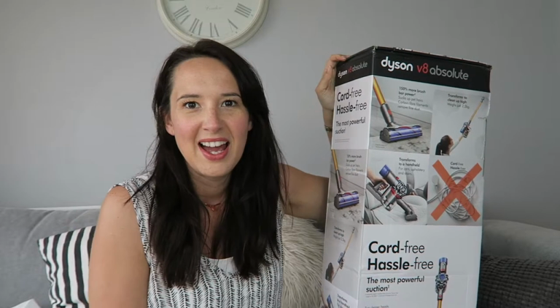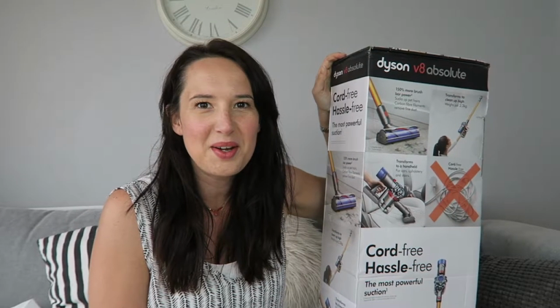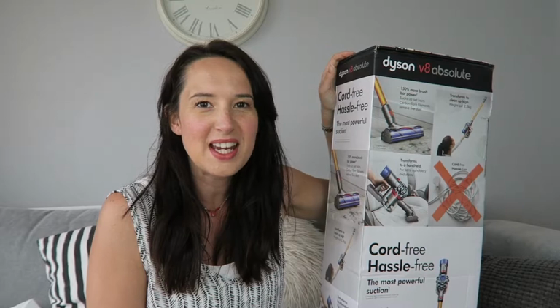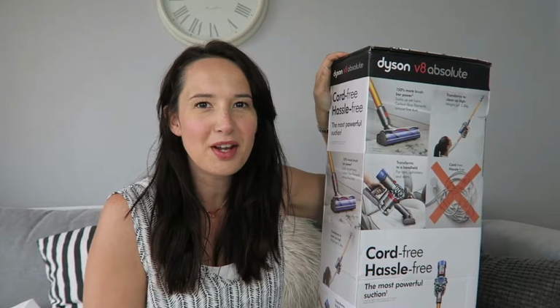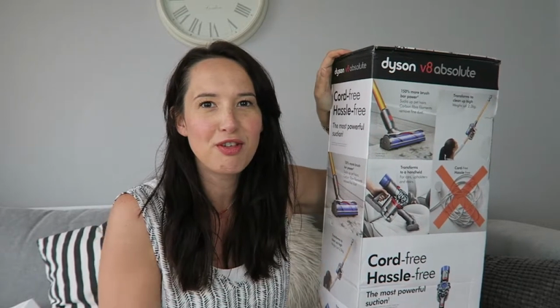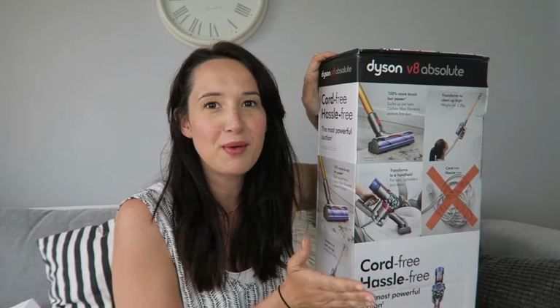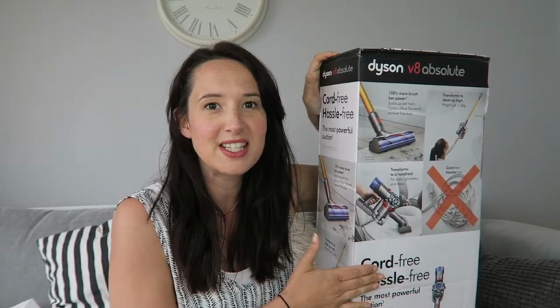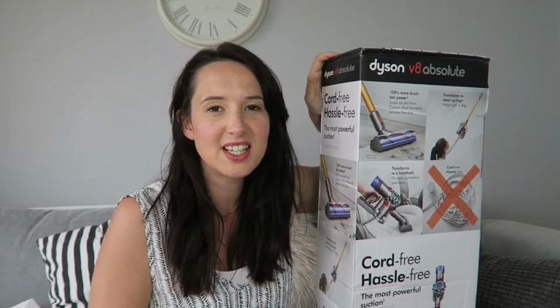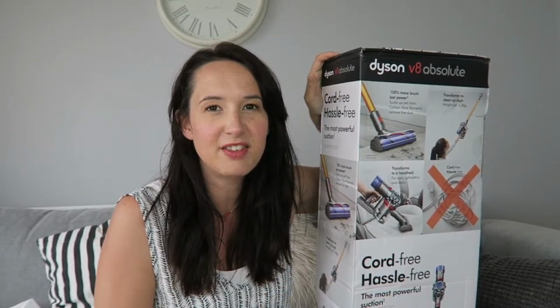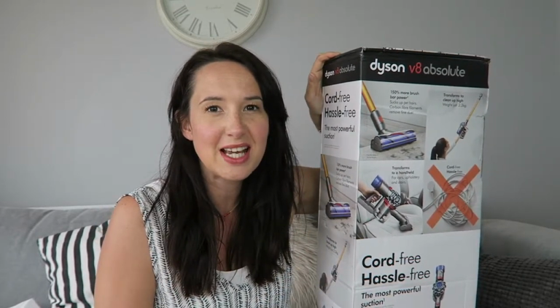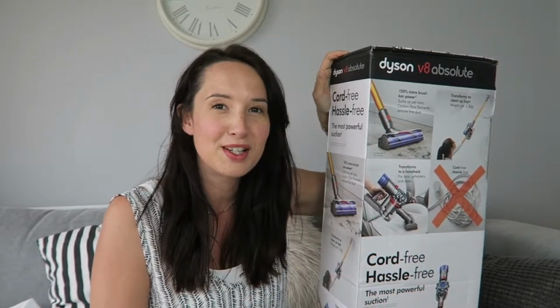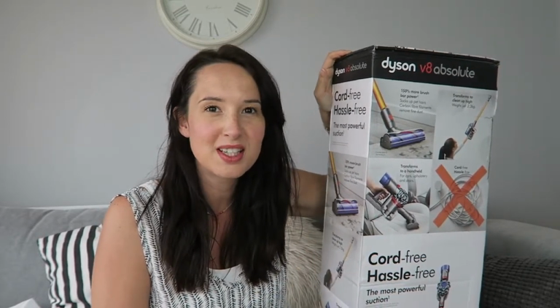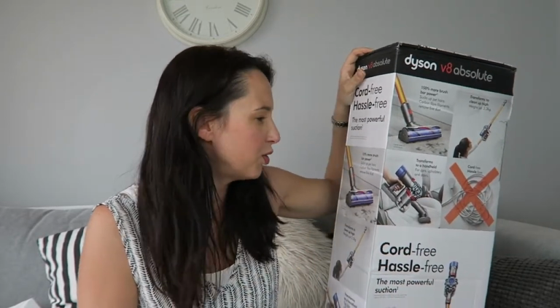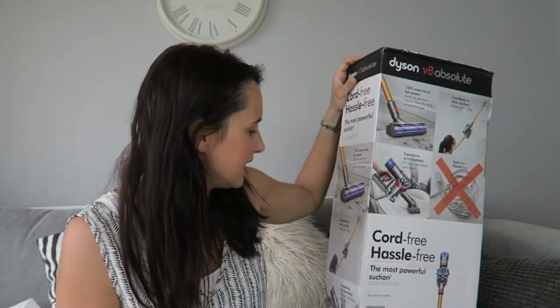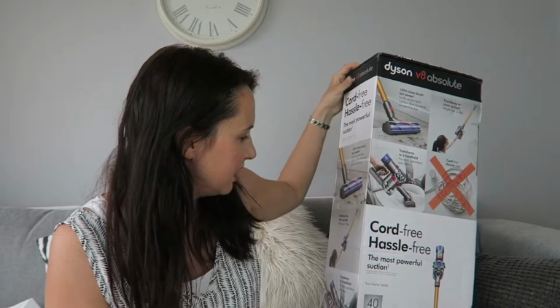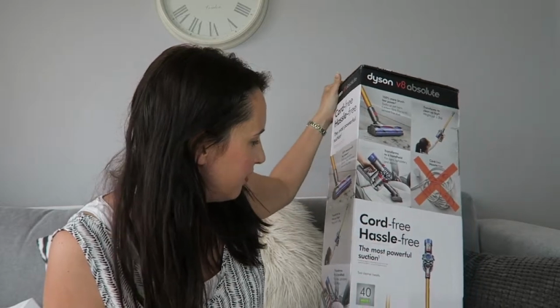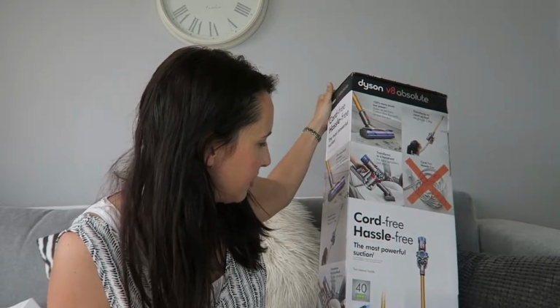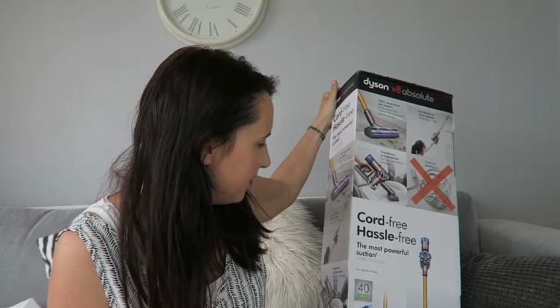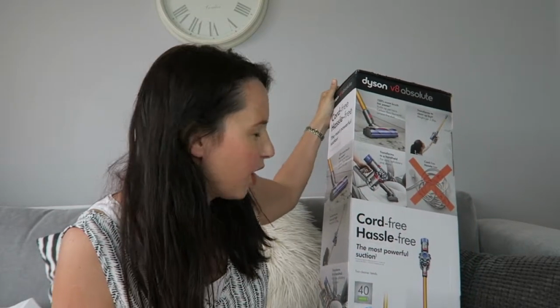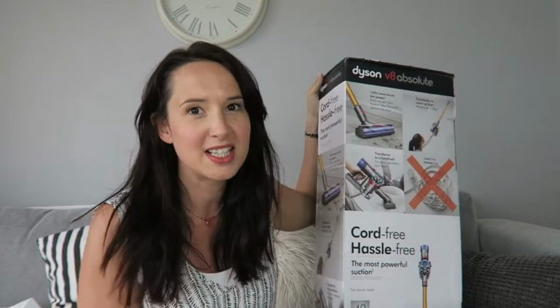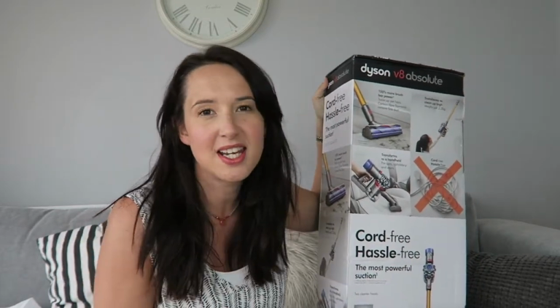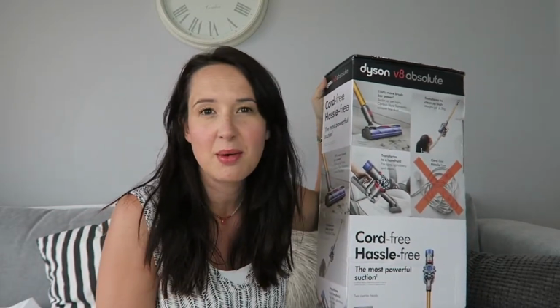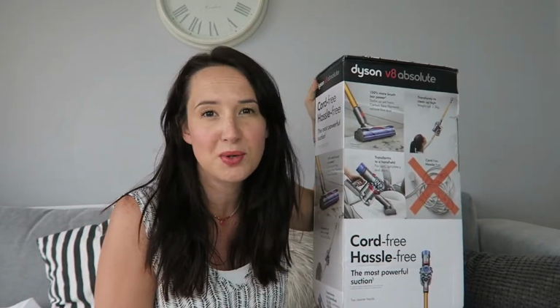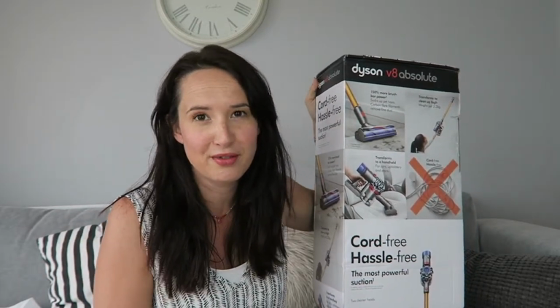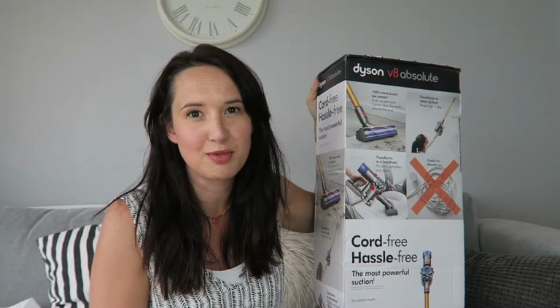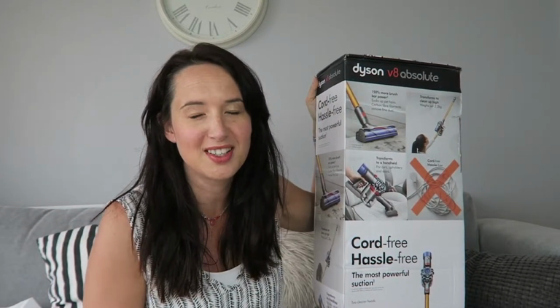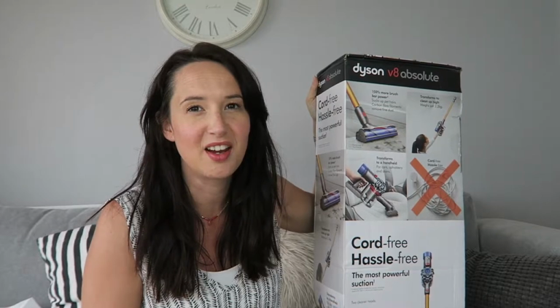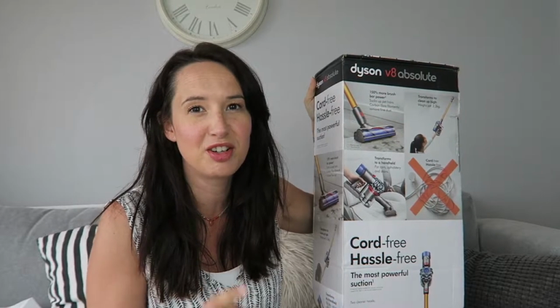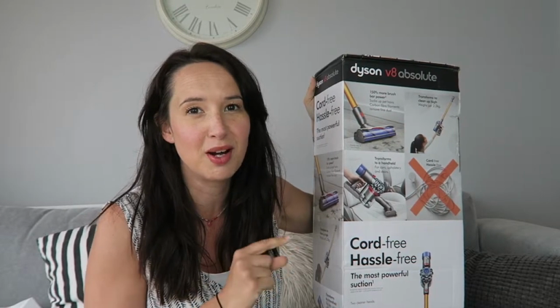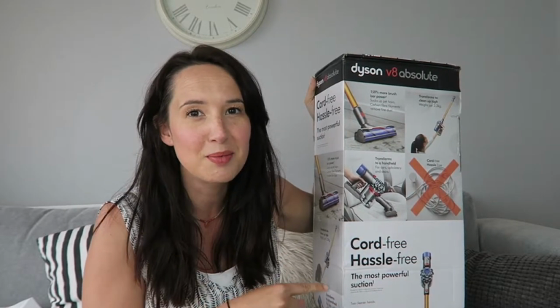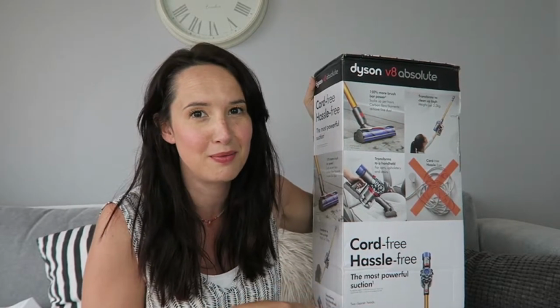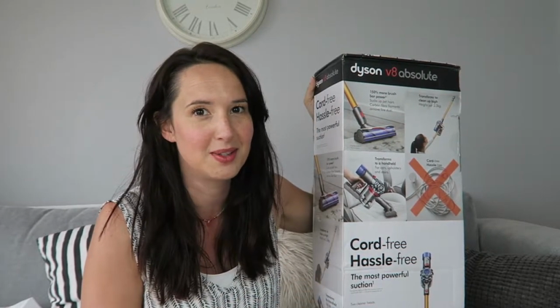Hello, today I'm going to review the Dyson V8 Absolute Cordless Vacuum Cleaner. I'm really excited — I'm a huge fan of Dyson products and I've got my hopes up for this one.